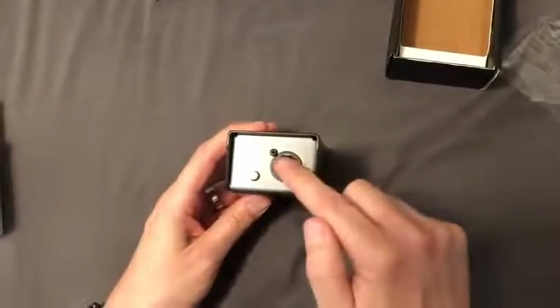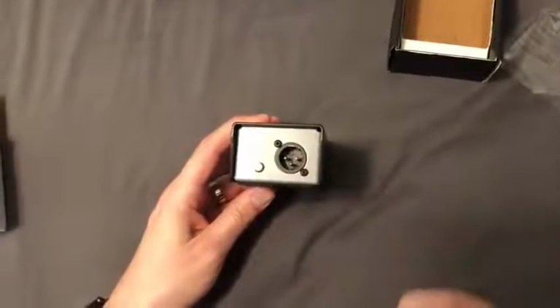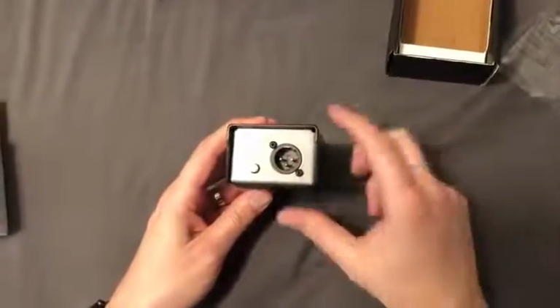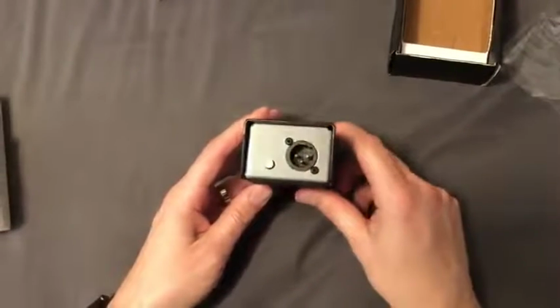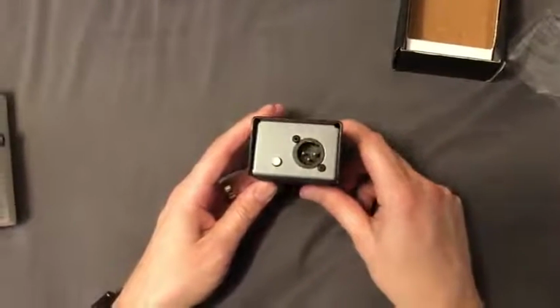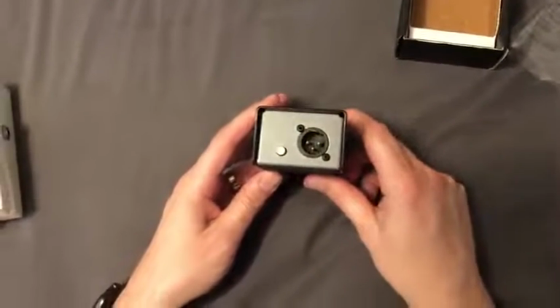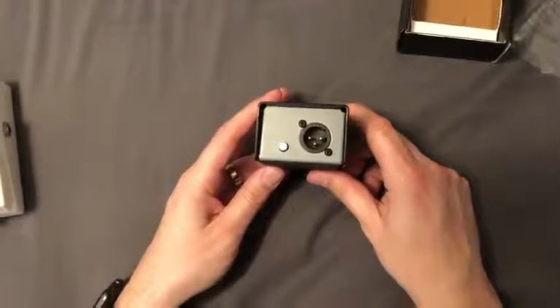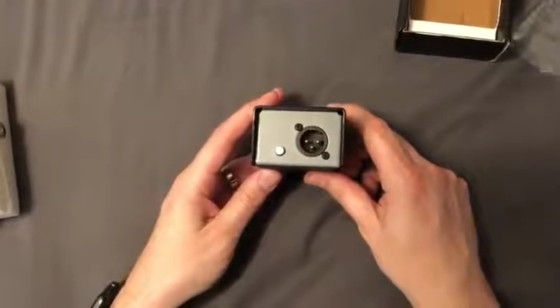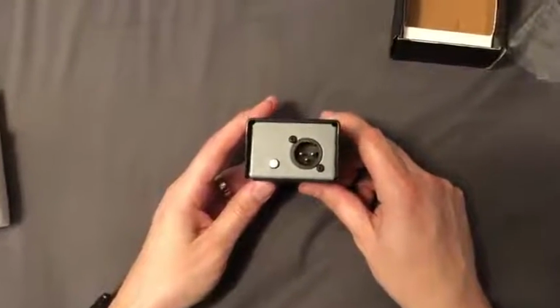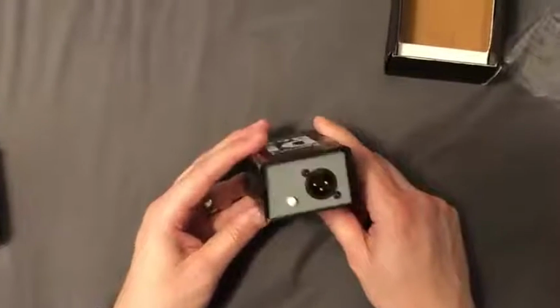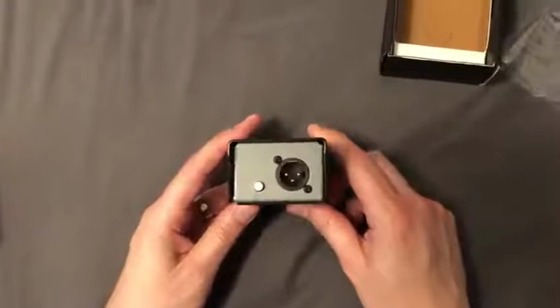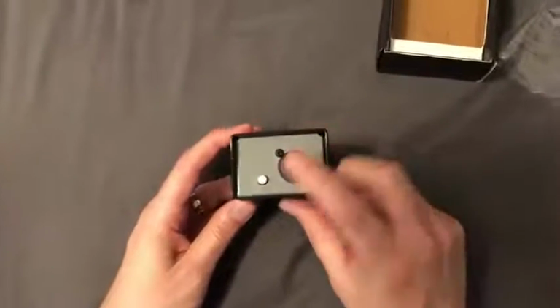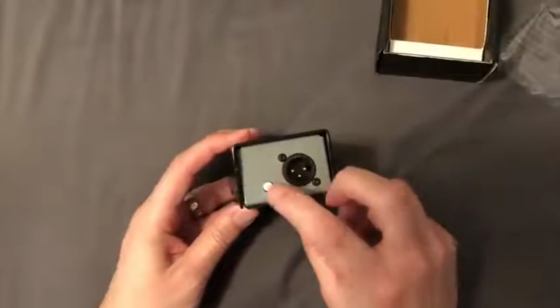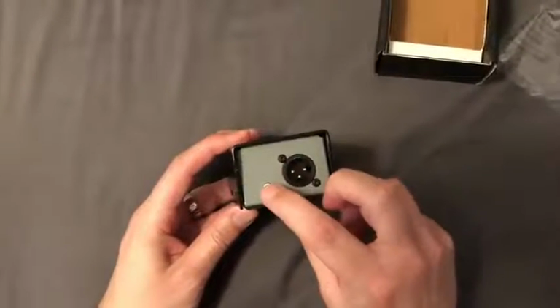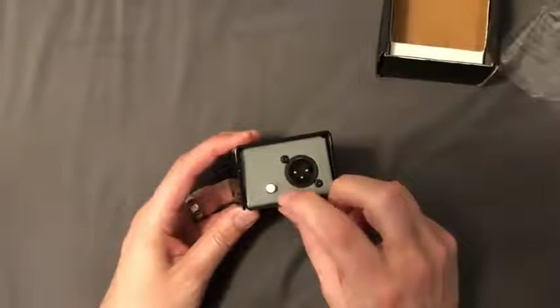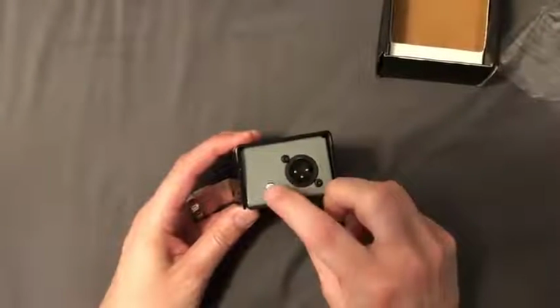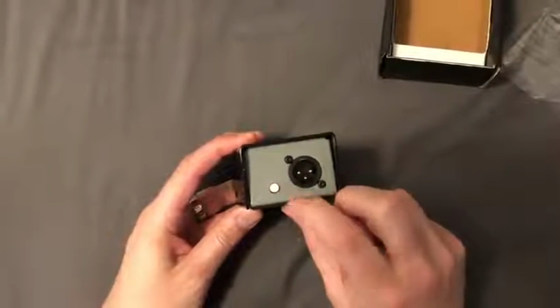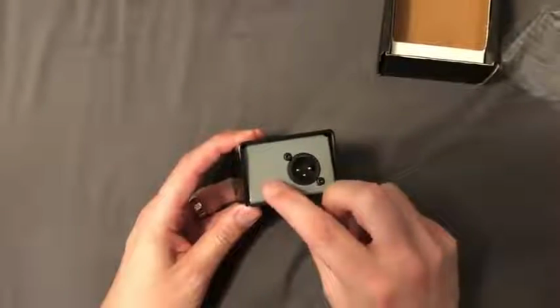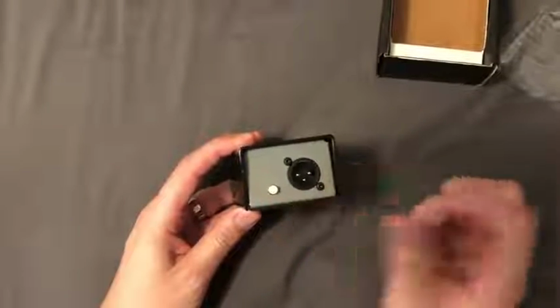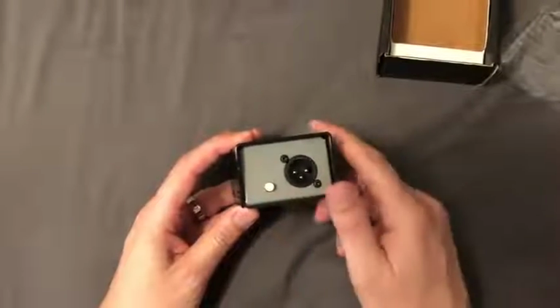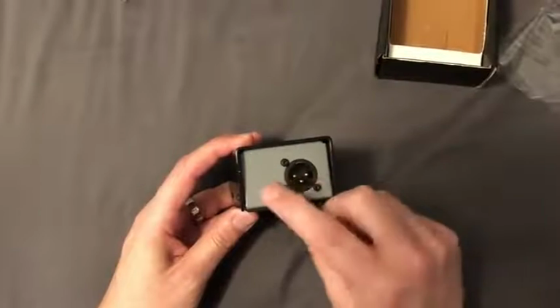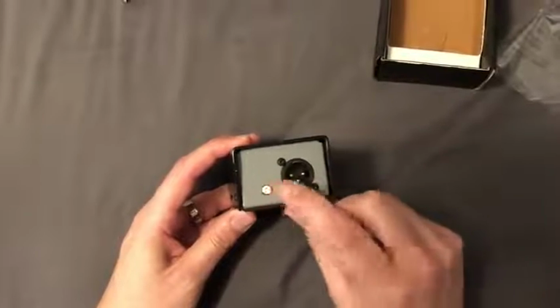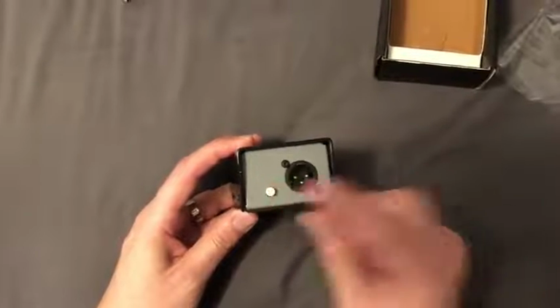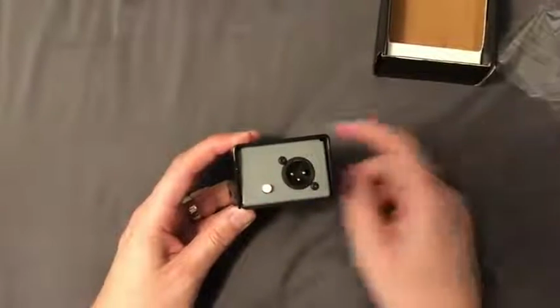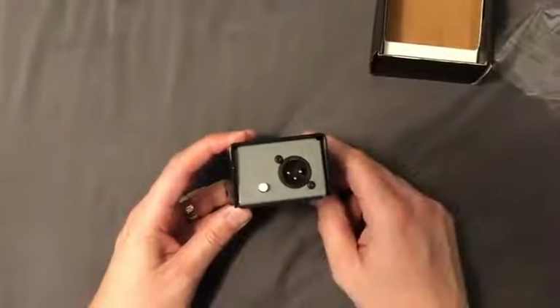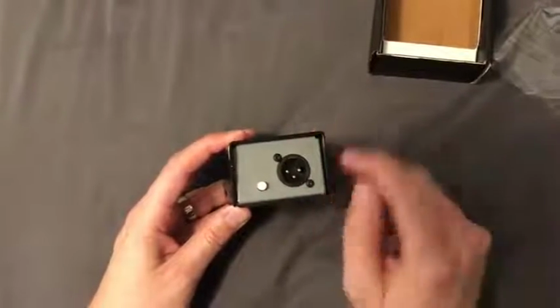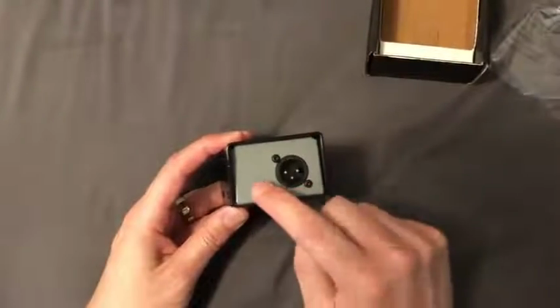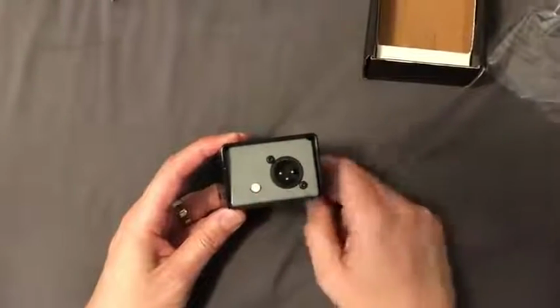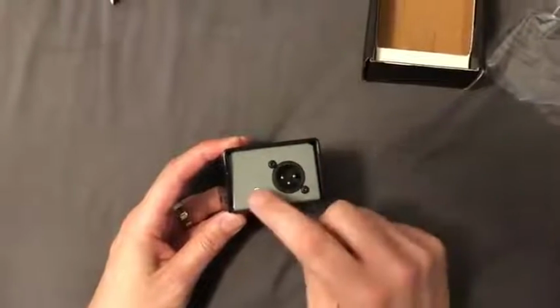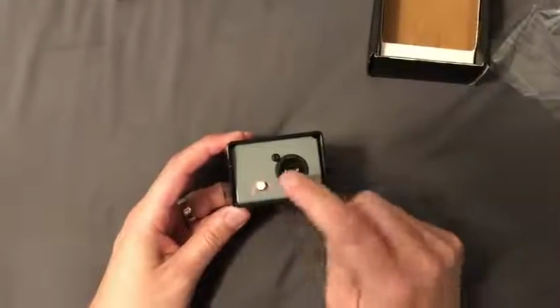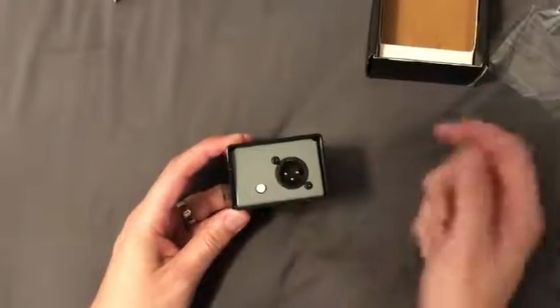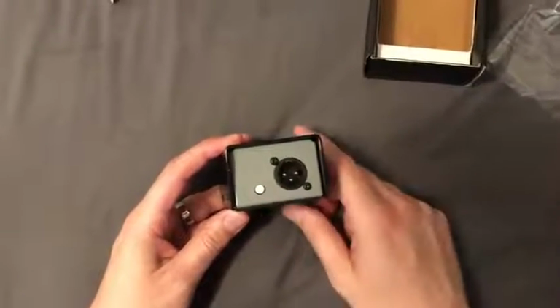That XLR output is what you would send to the soundboard or wherever. It also includes this switch which is a ground lift — so if you get any buzz or hum you're able to hit this button.